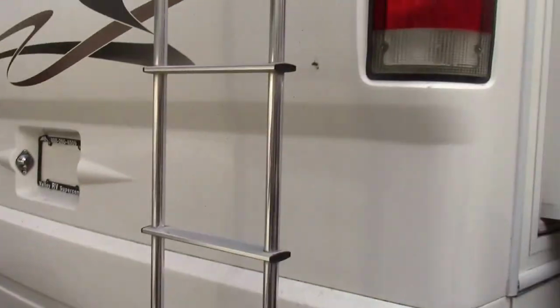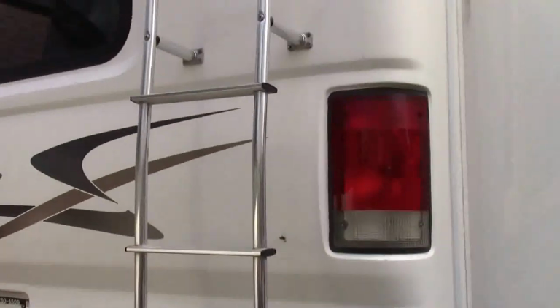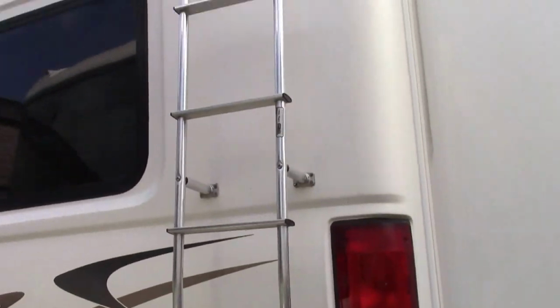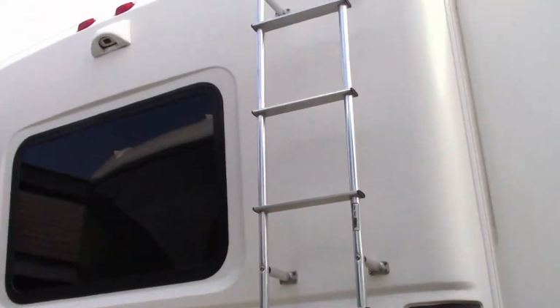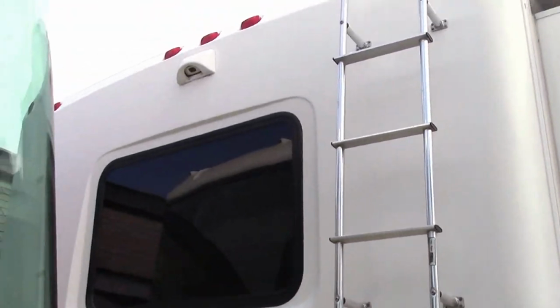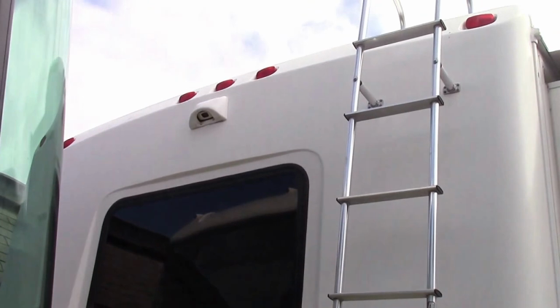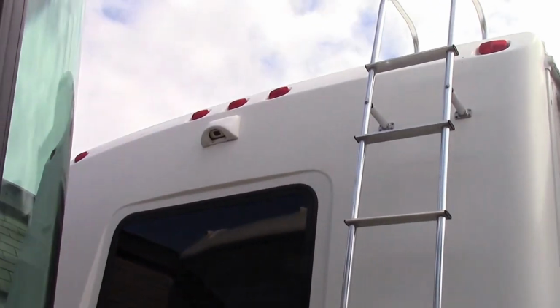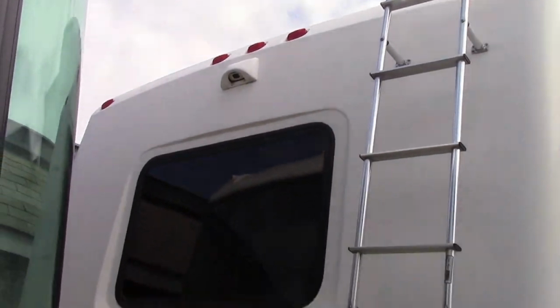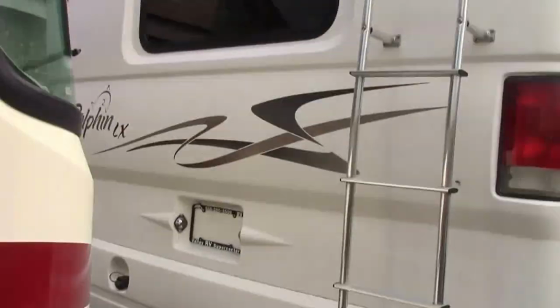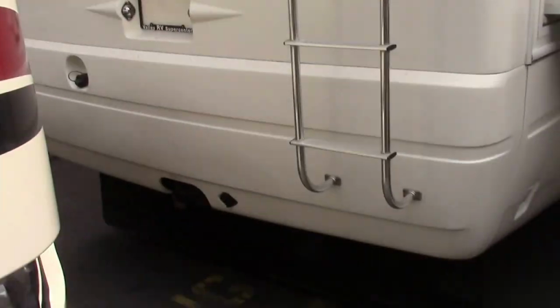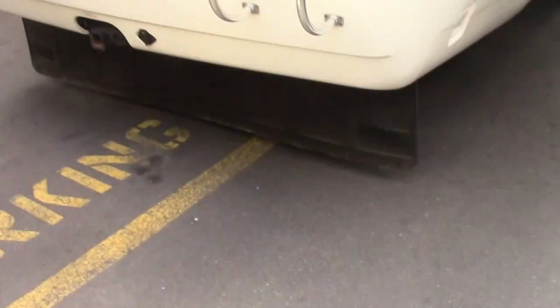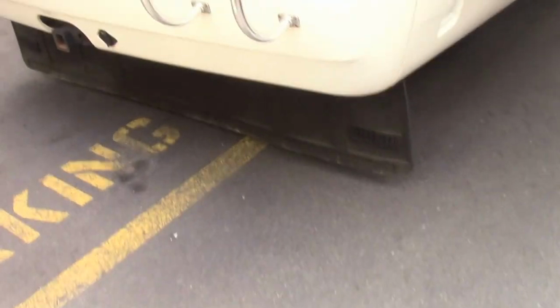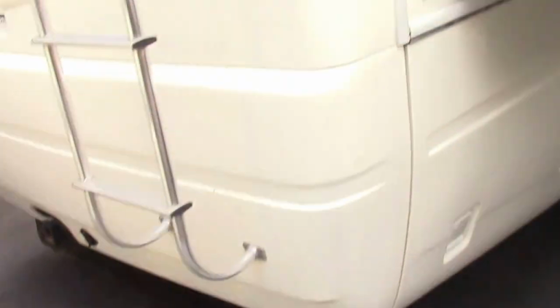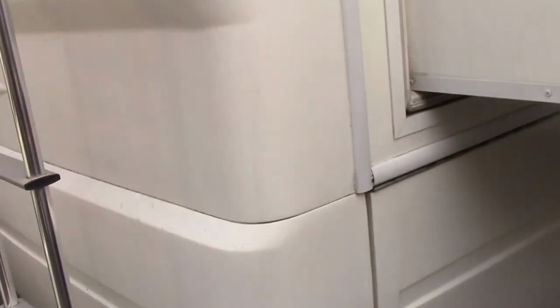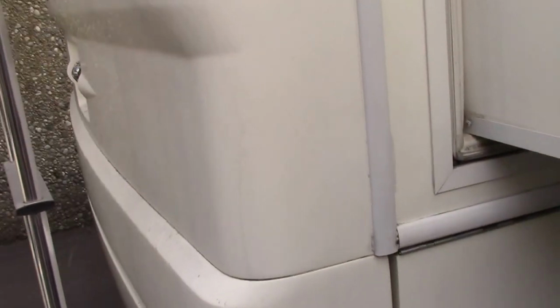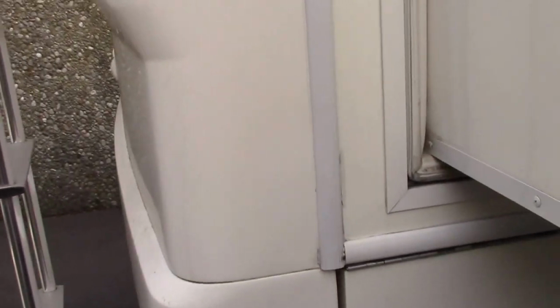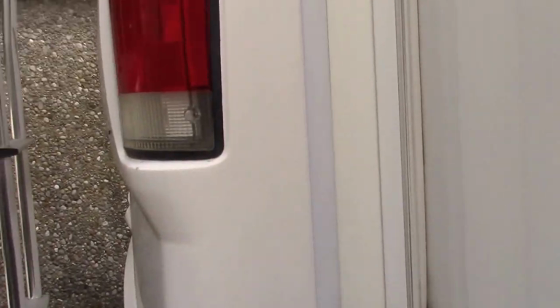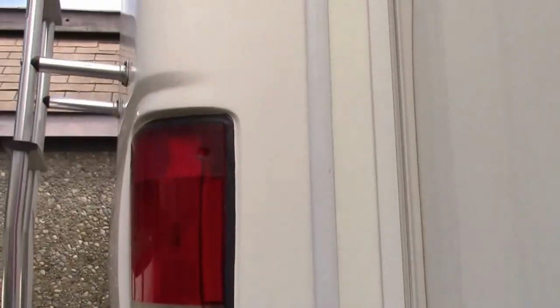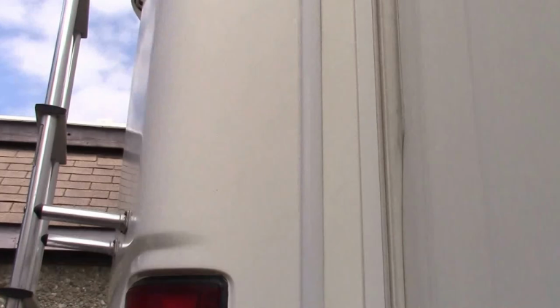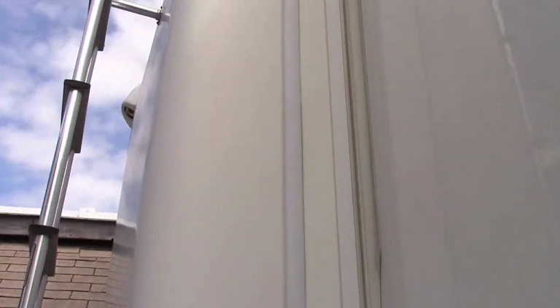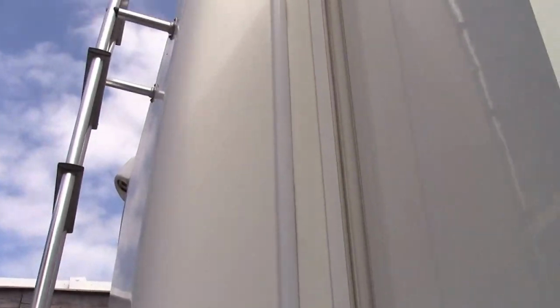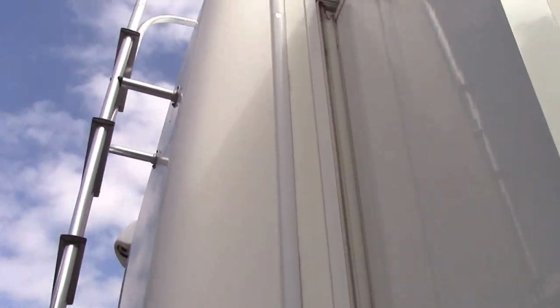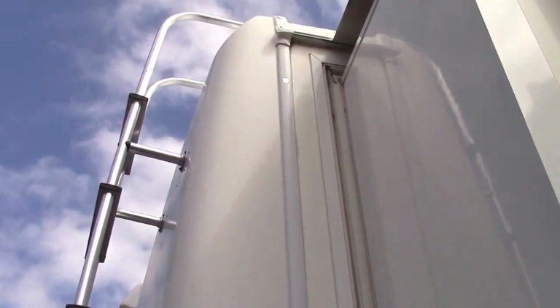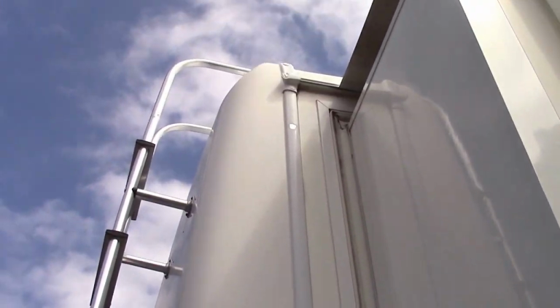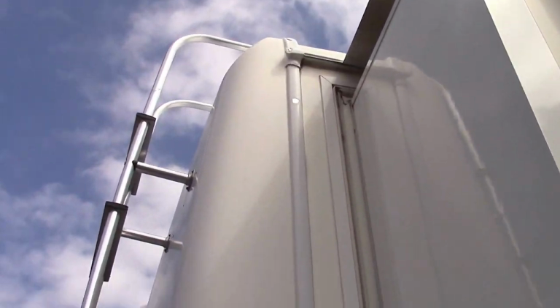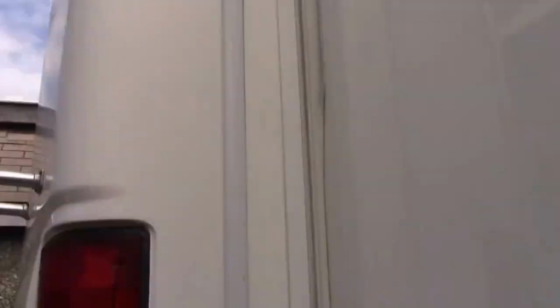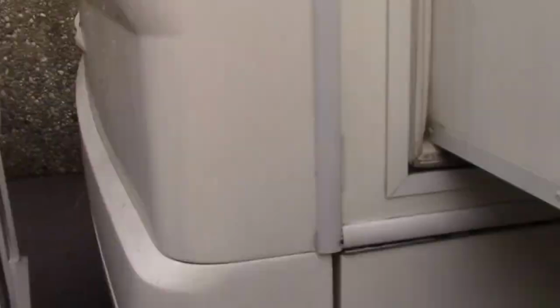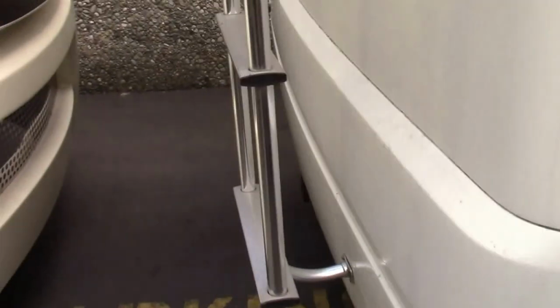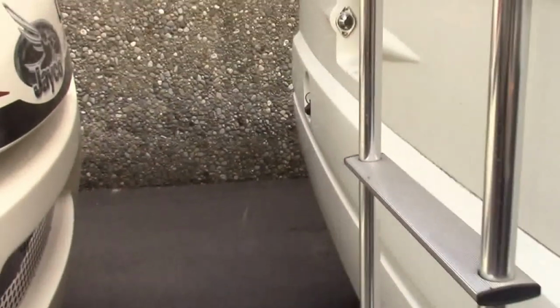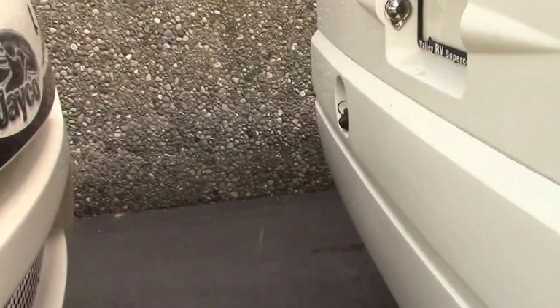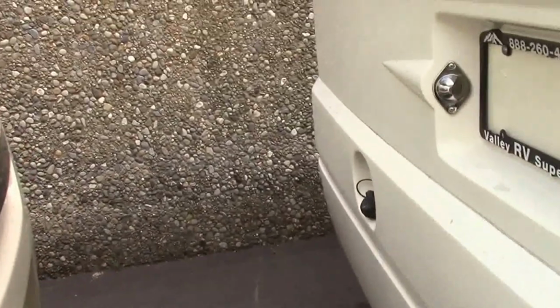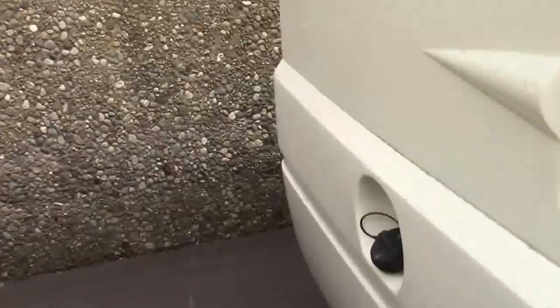You can see they both have front and rear caps on this motorhome. All the seams are tucked down on the side right there. This roof just got completely resealed.